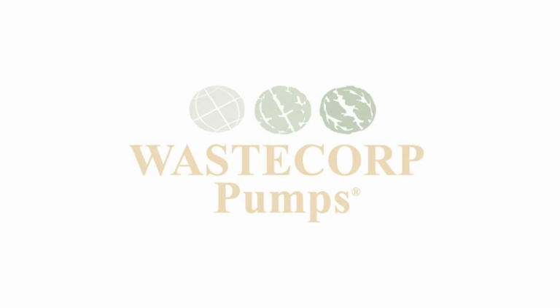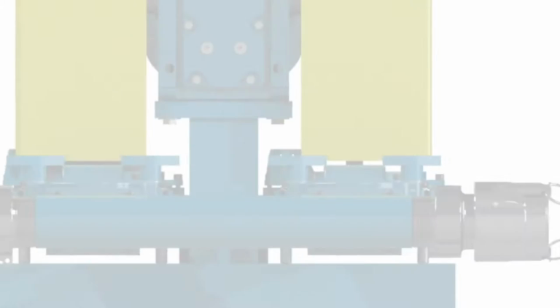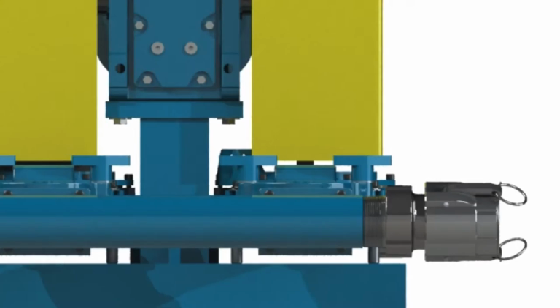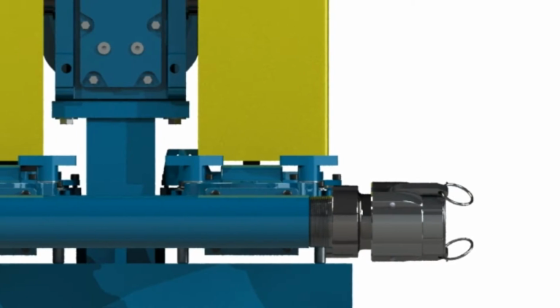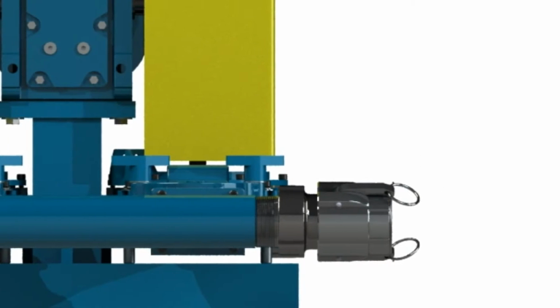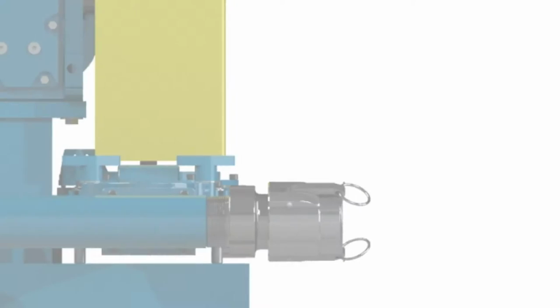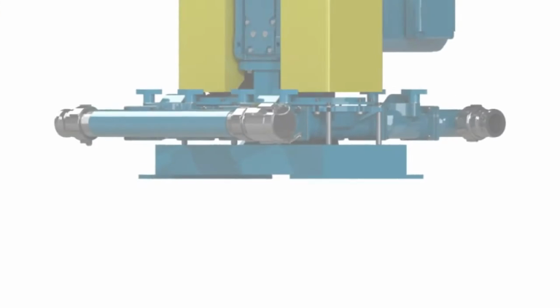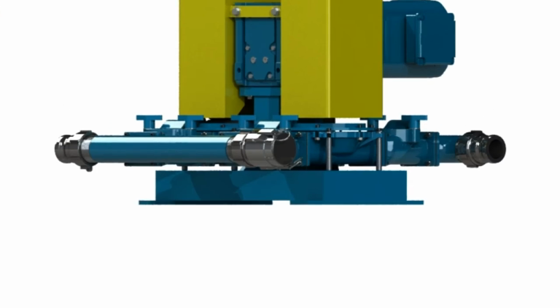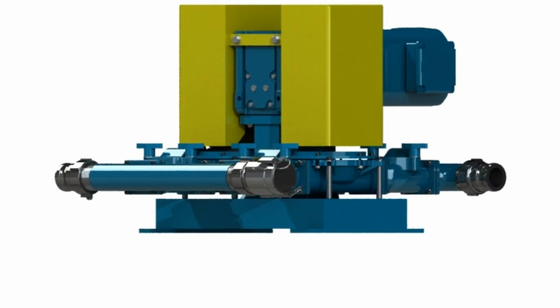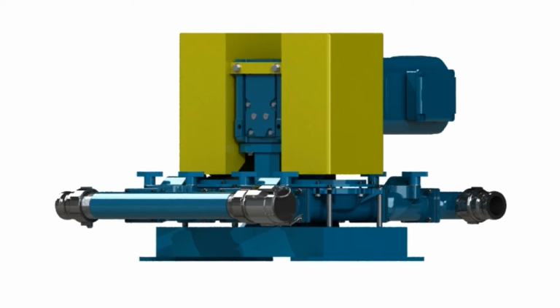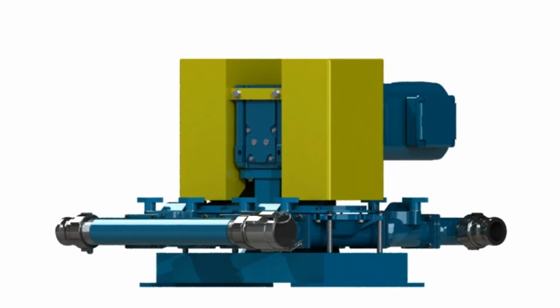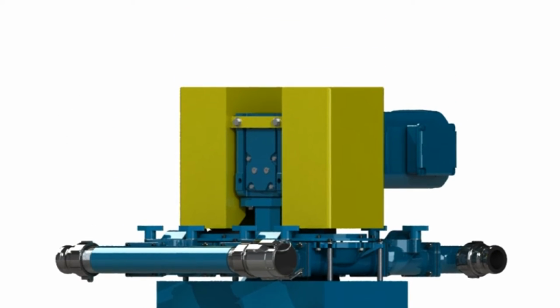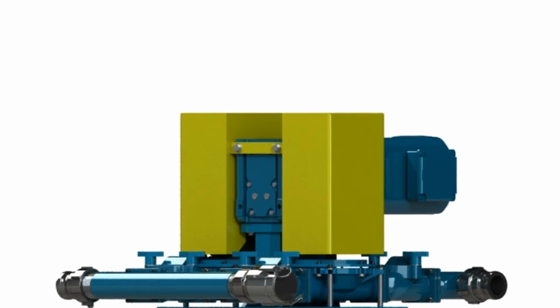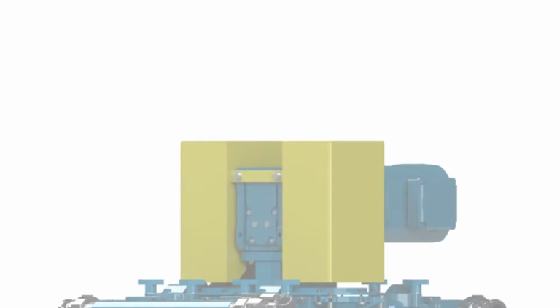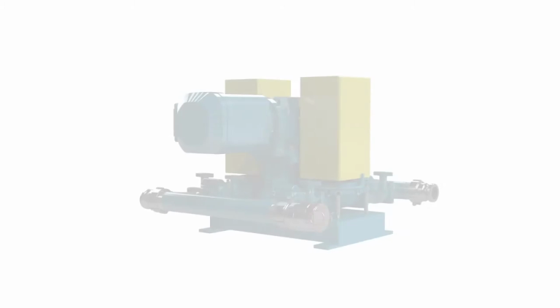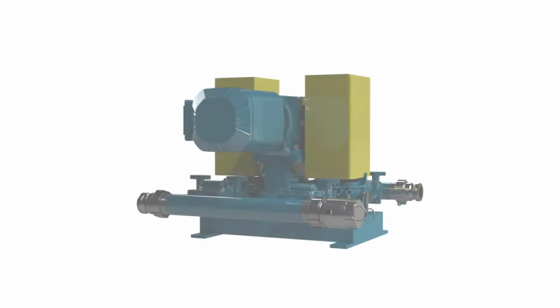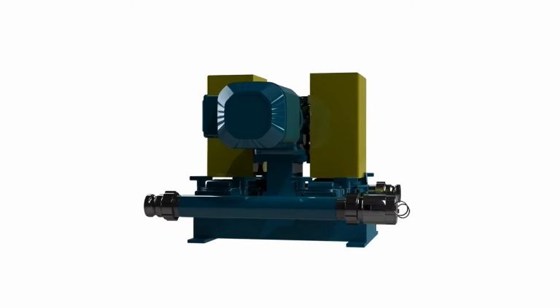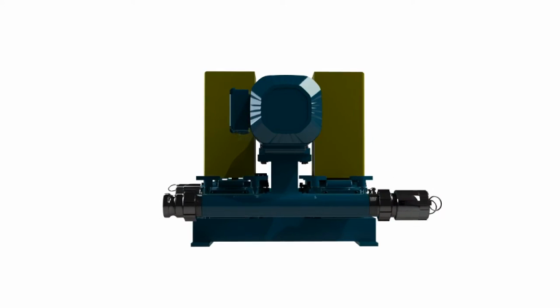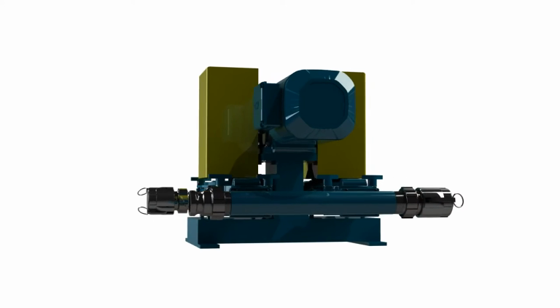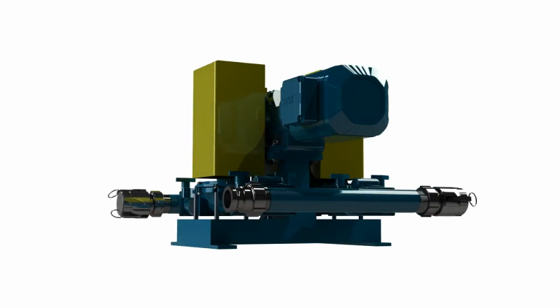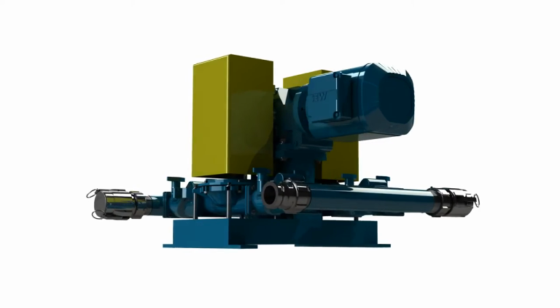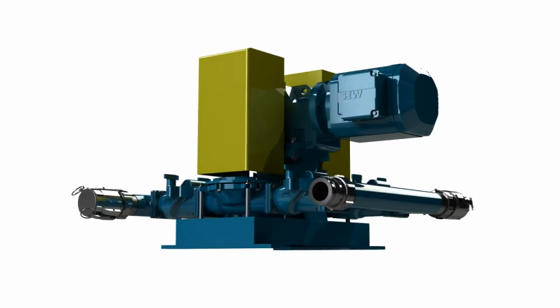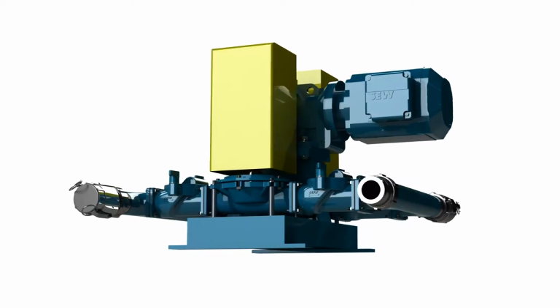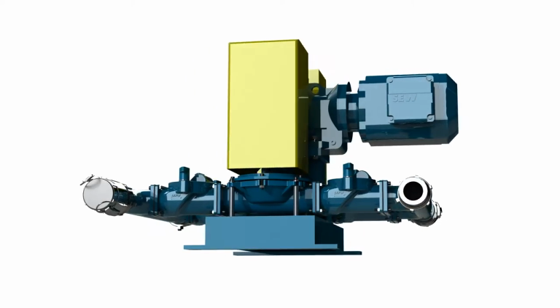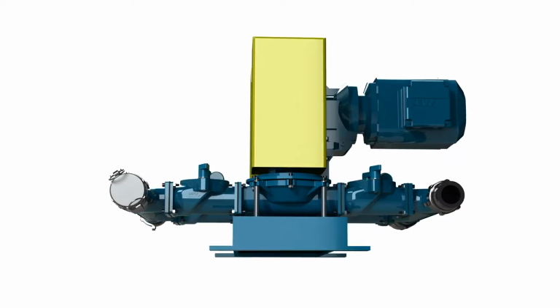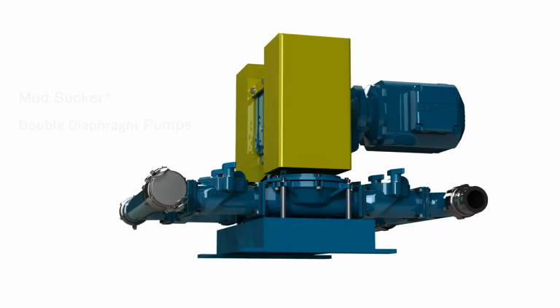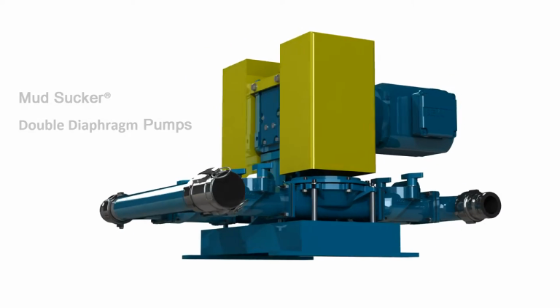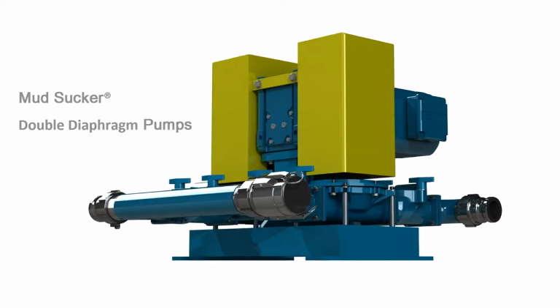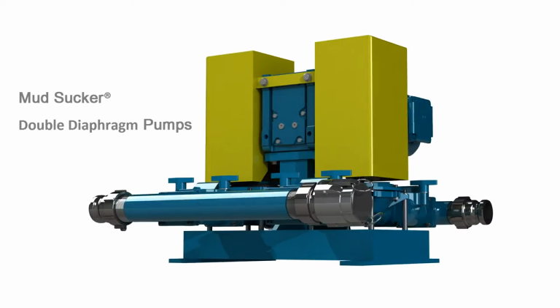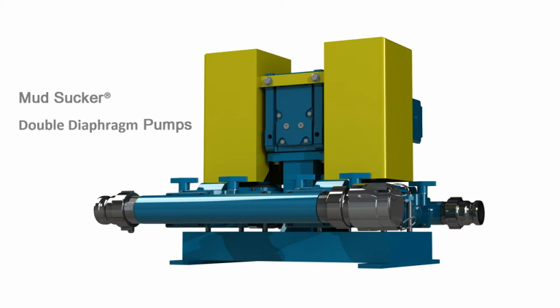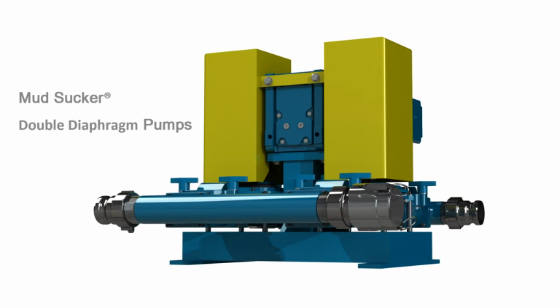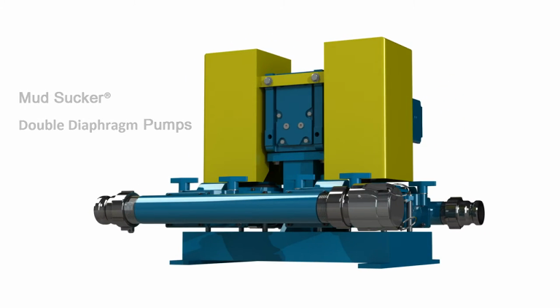With a focus on pump innovation, customized local solutions and strategic partnerships, Mudsucker double diaphragm pumps offer outstanding quality and durability for many types of sludge and slurry applications.